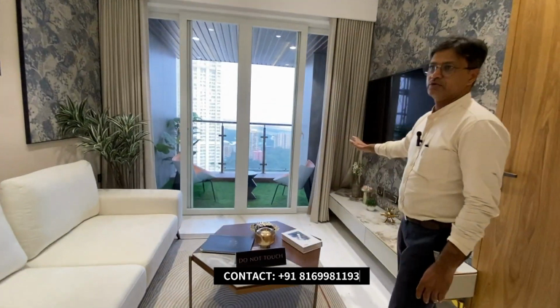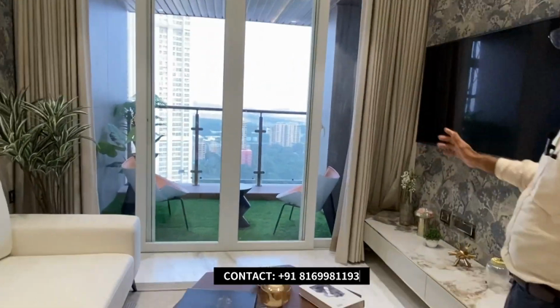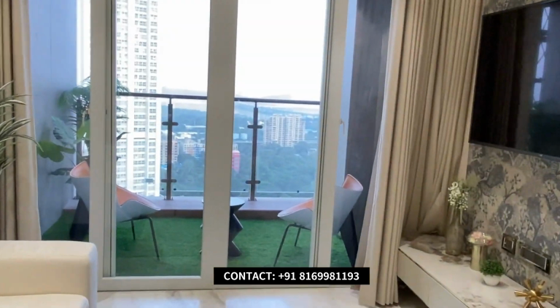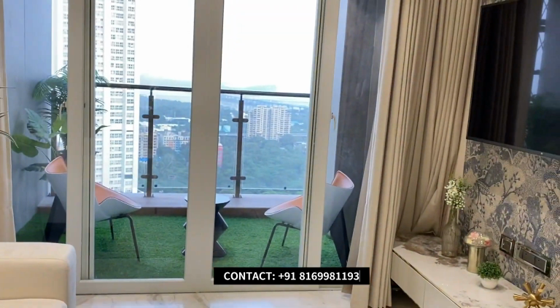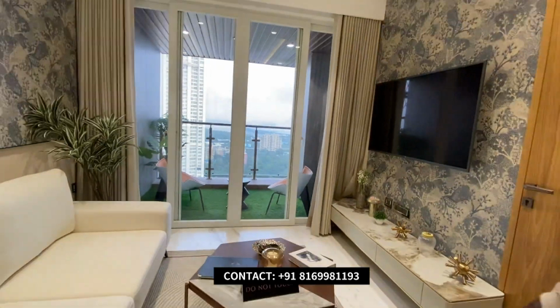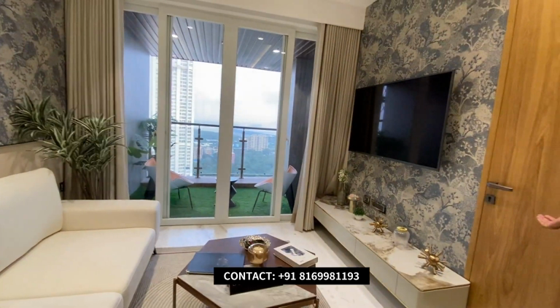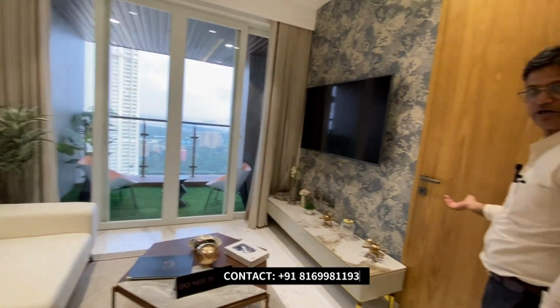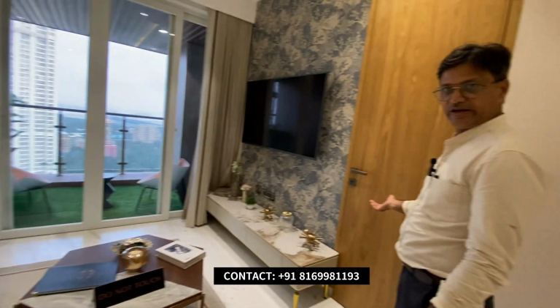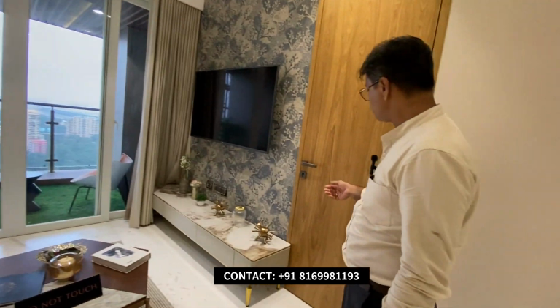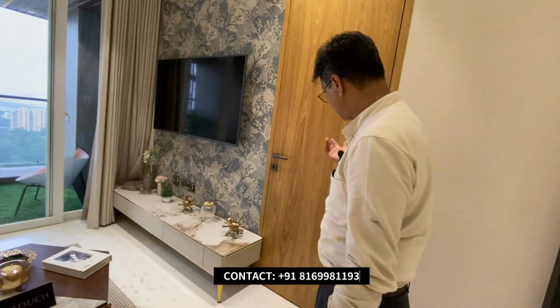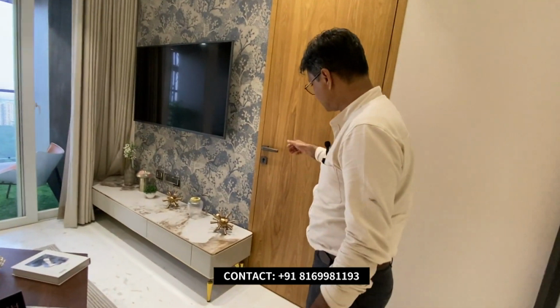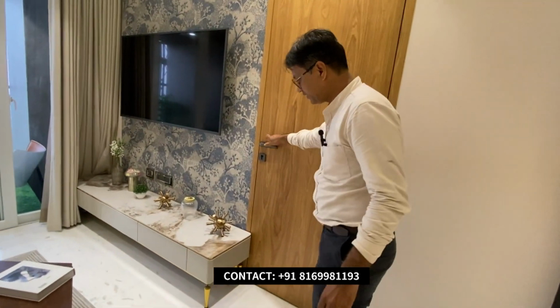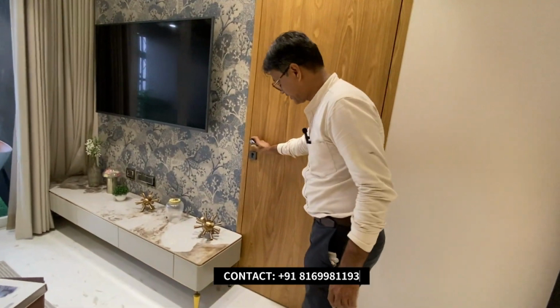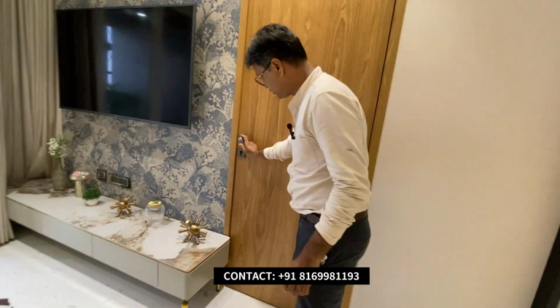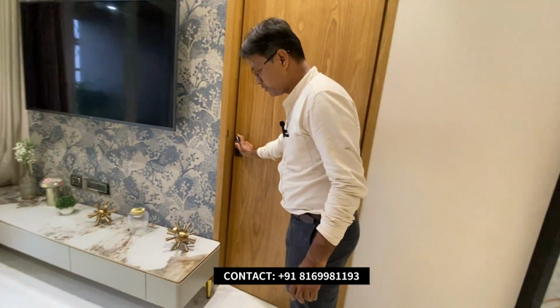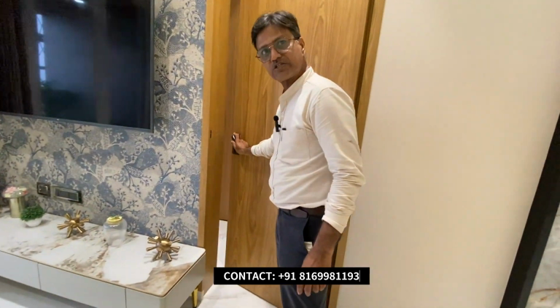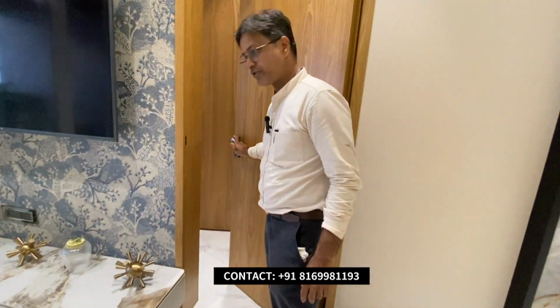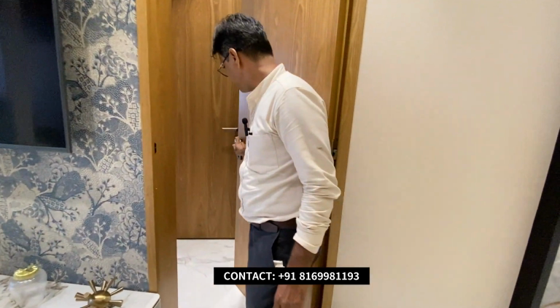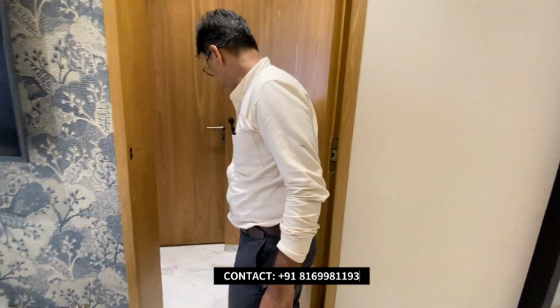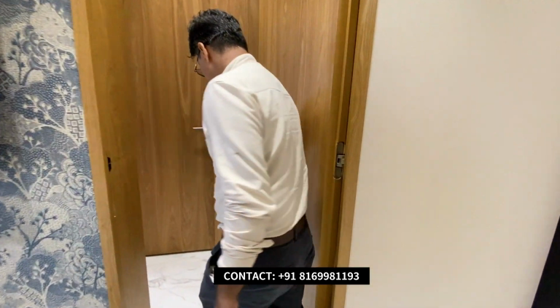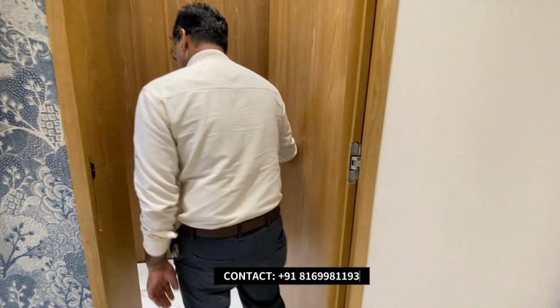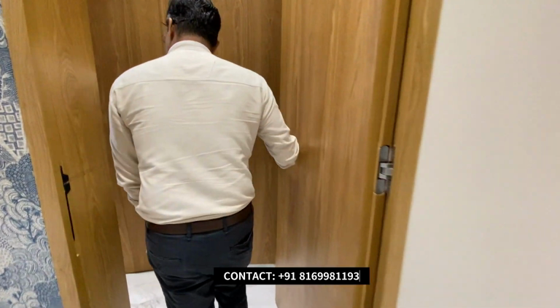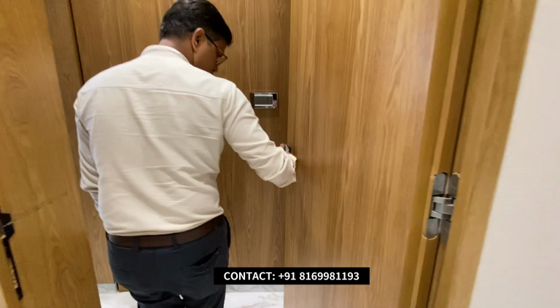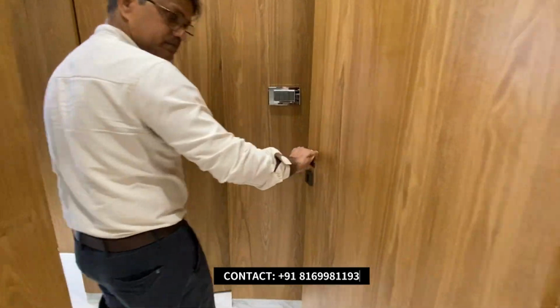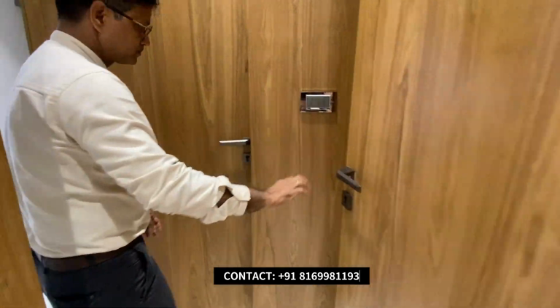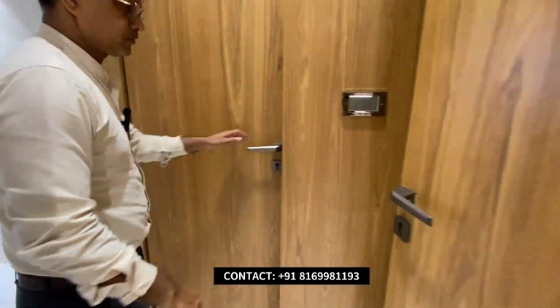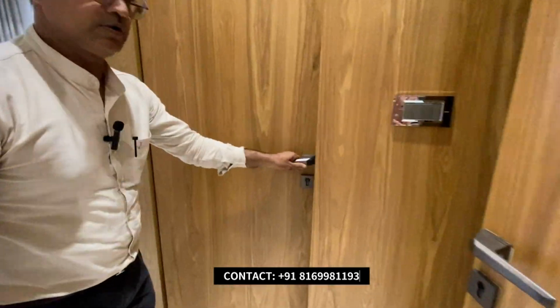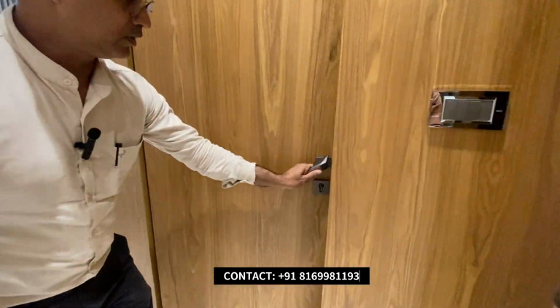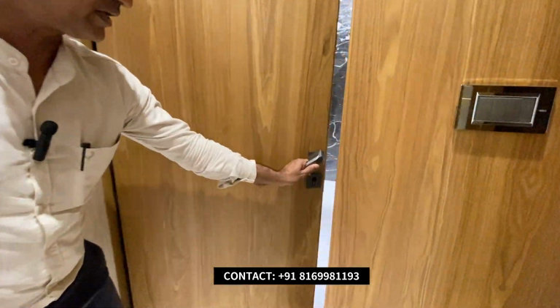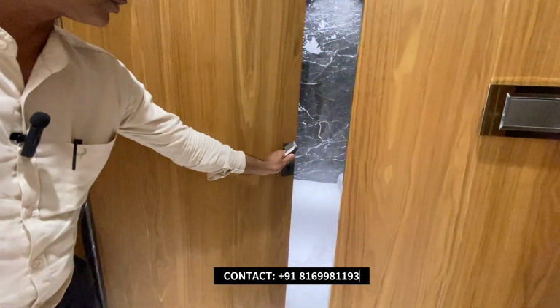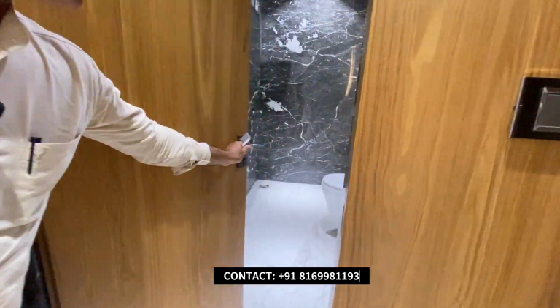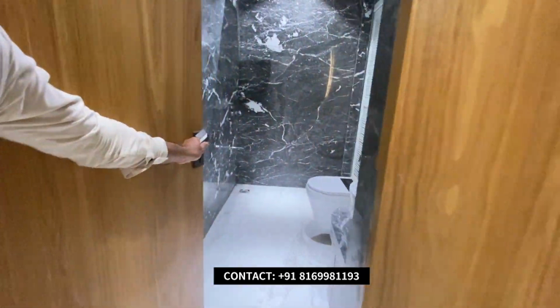From here, as I said, there's a butterfly layout. On the right hand side you get a master bedroom with an attached toilet and bathroom.